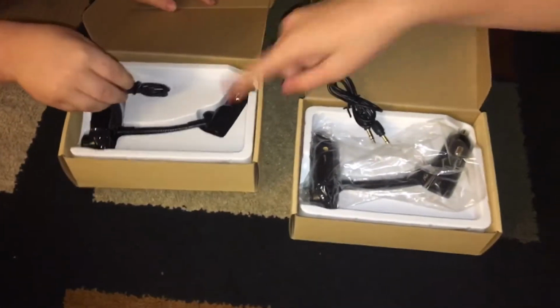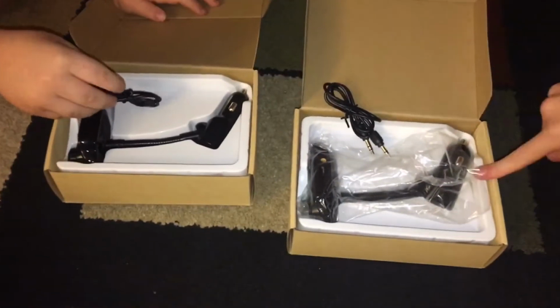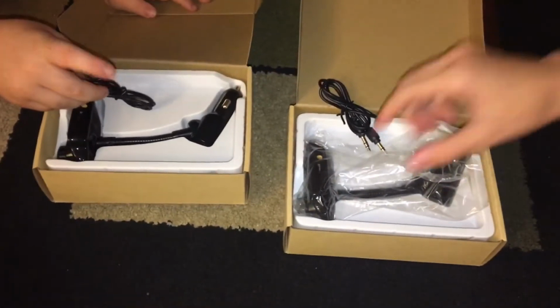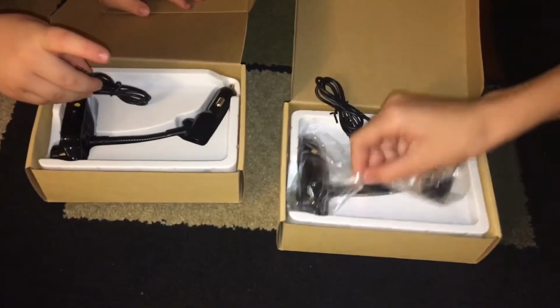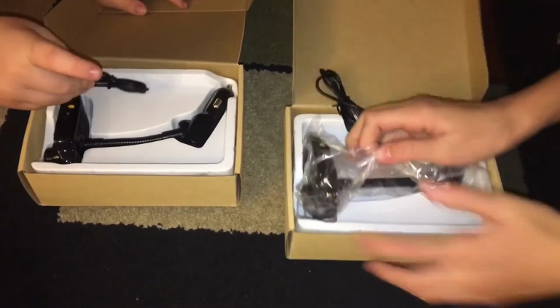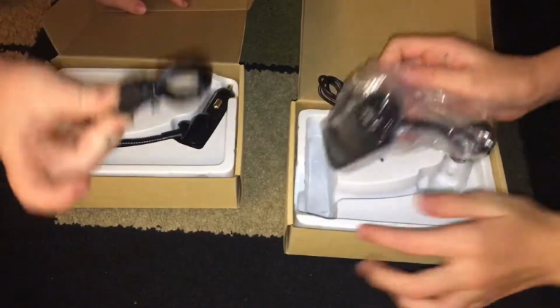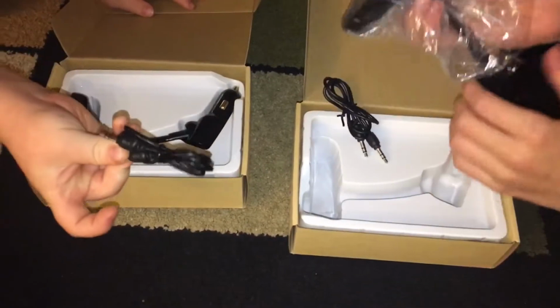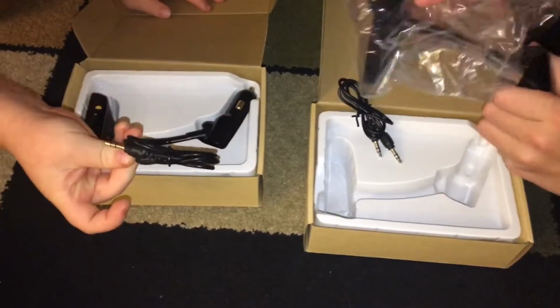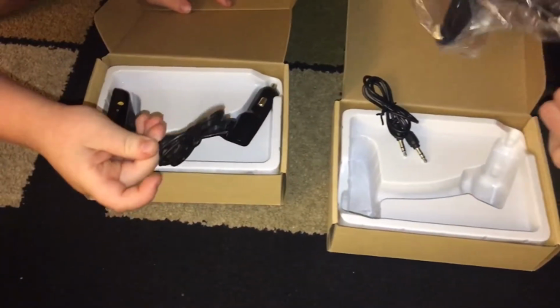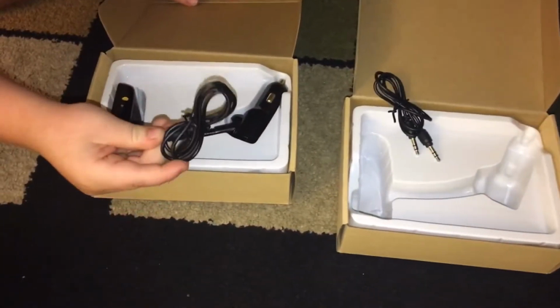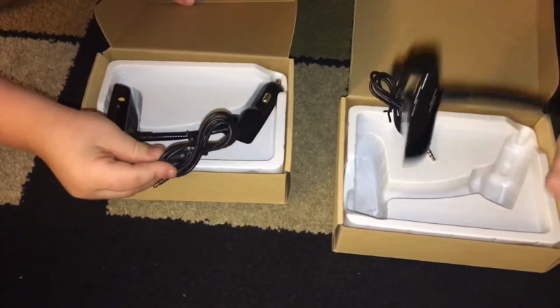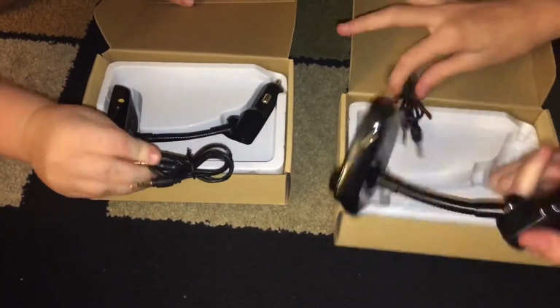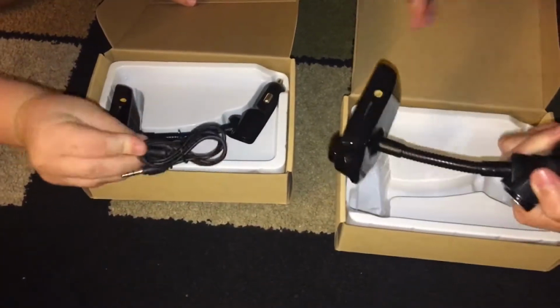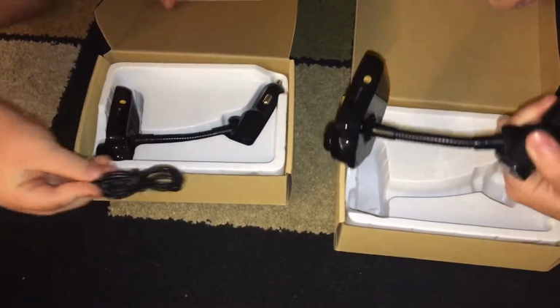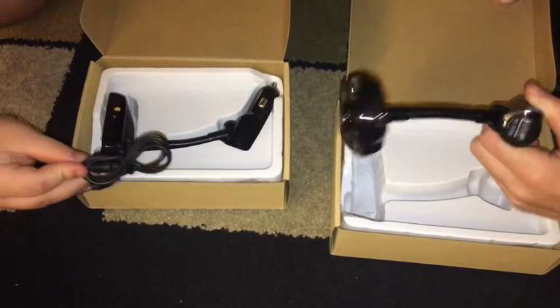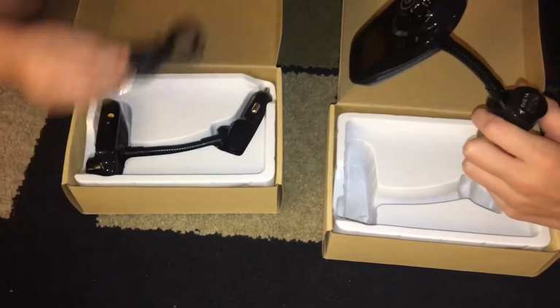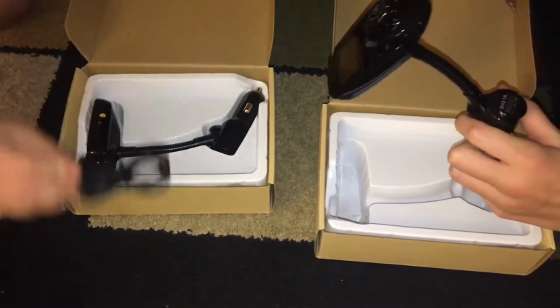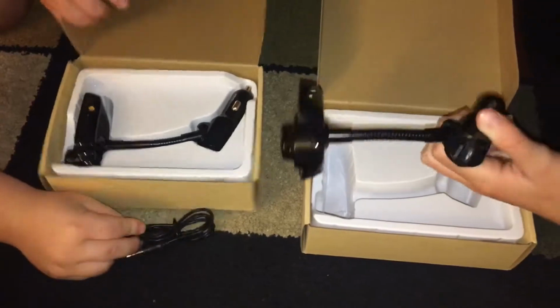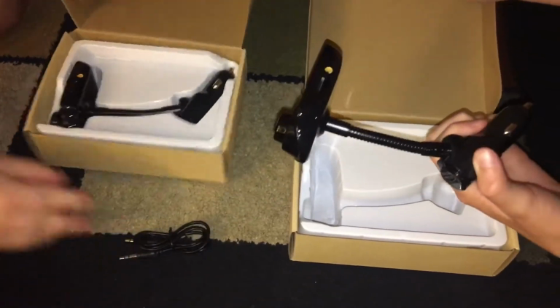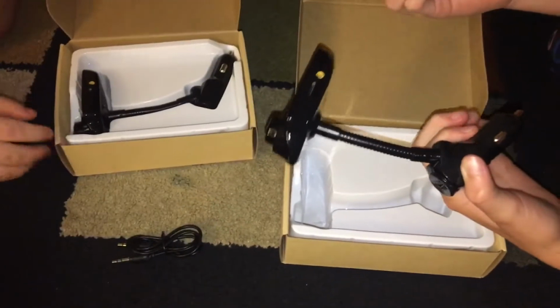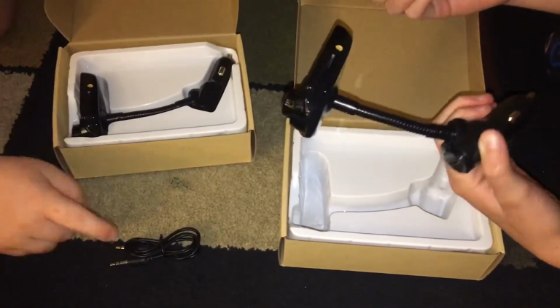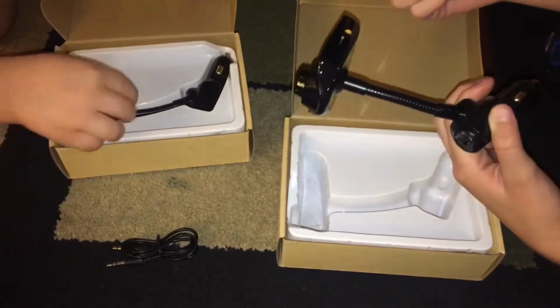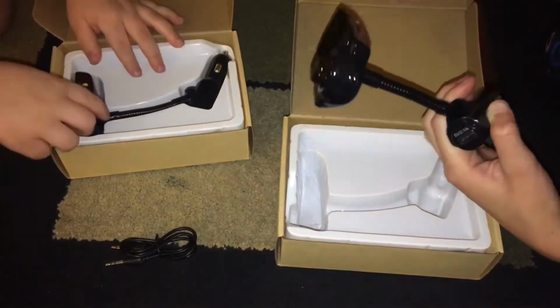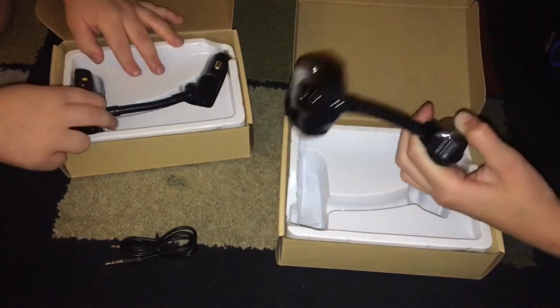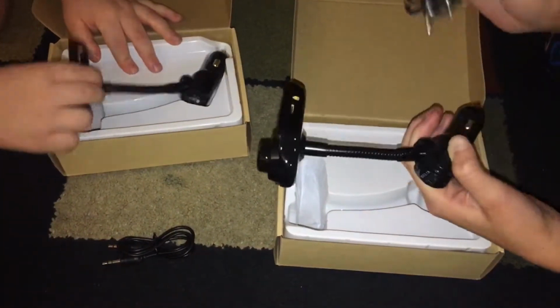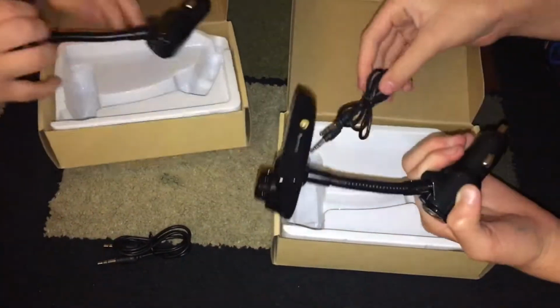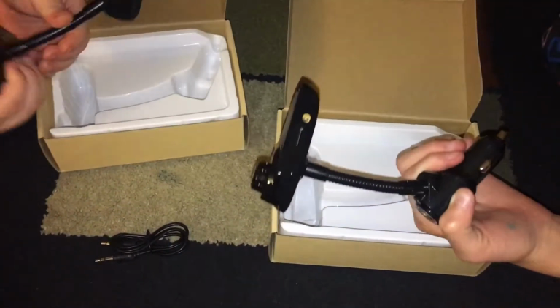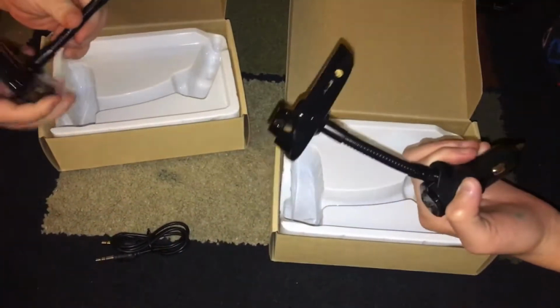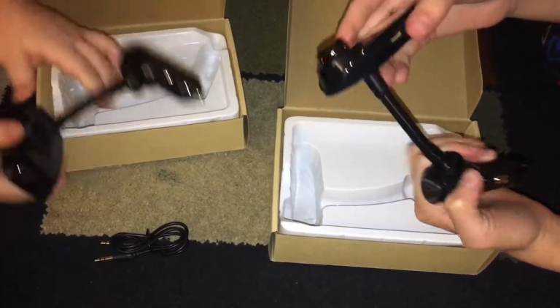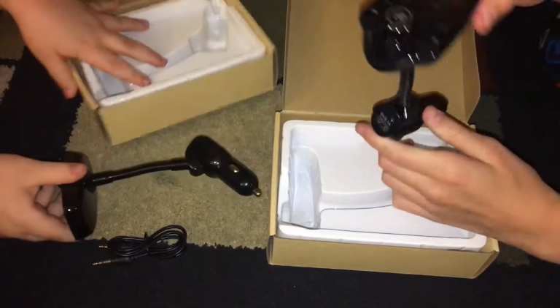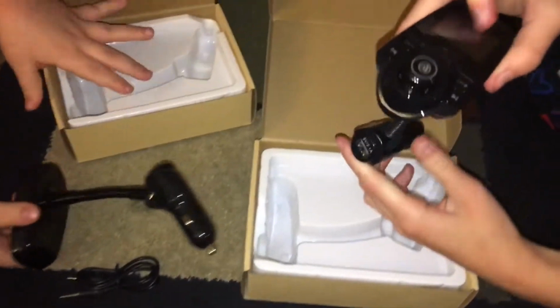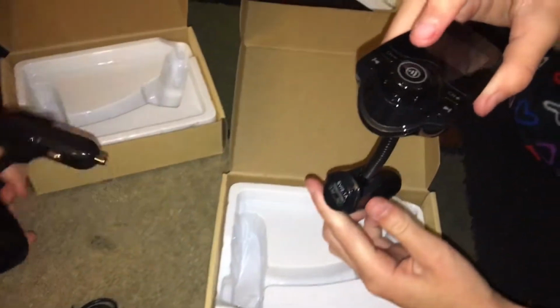one for my dad's car and one for my mom's car. In here there's a charger — actually, this part connects it to the car.